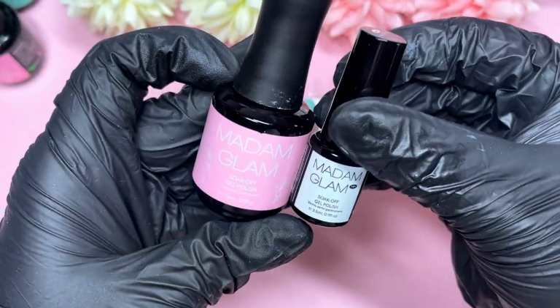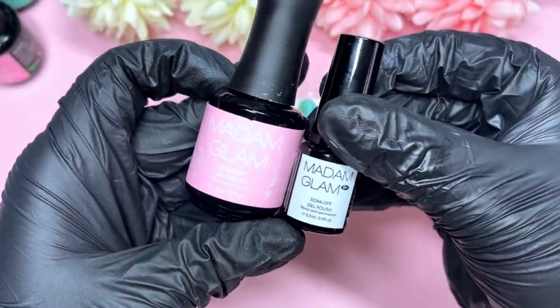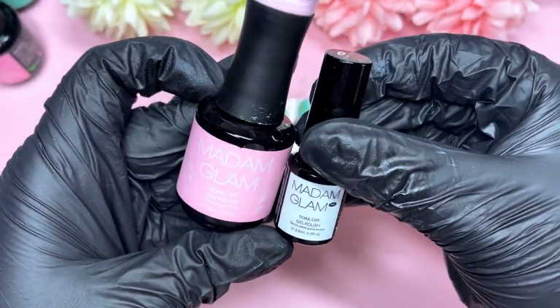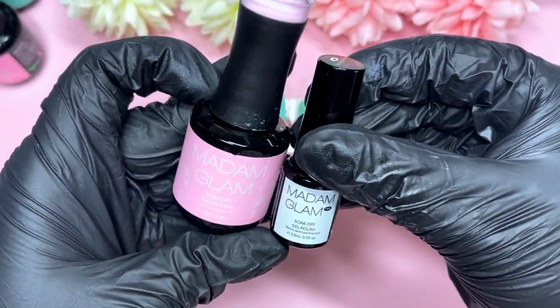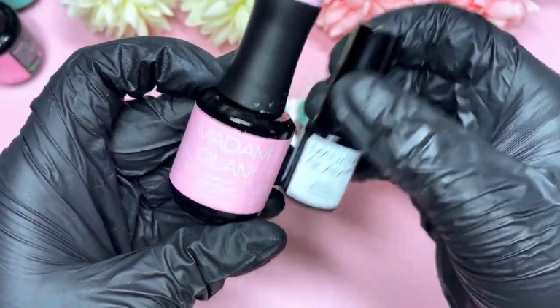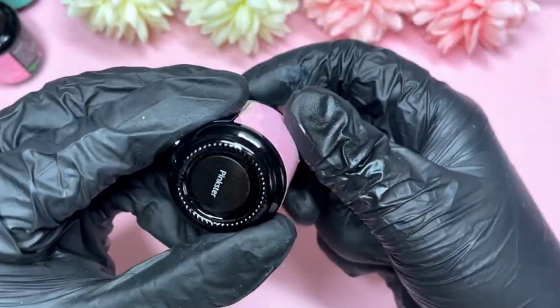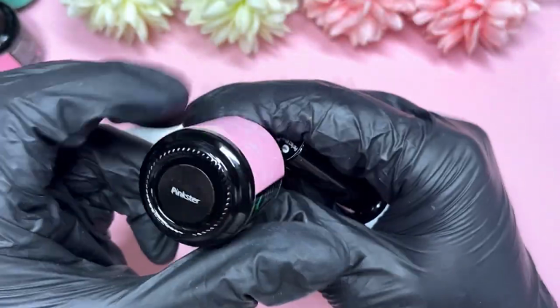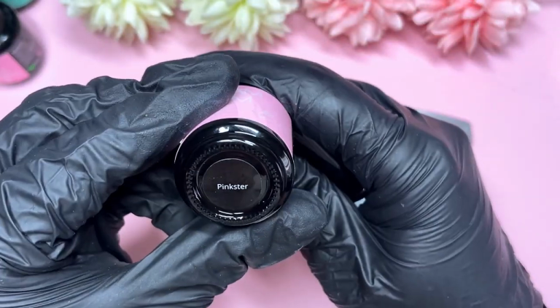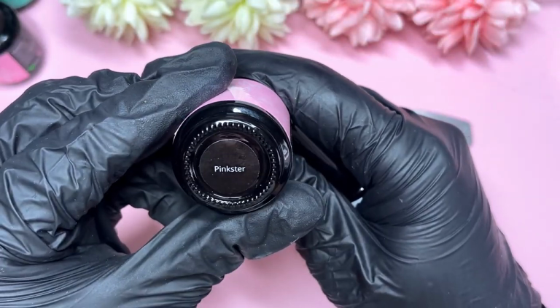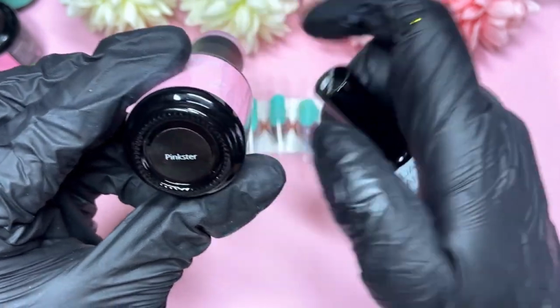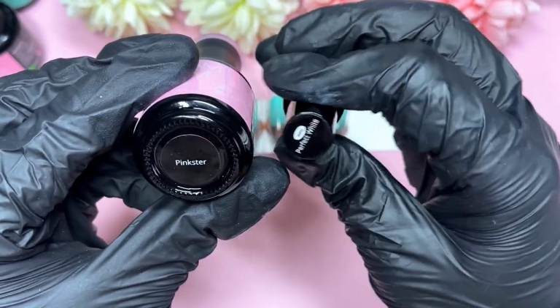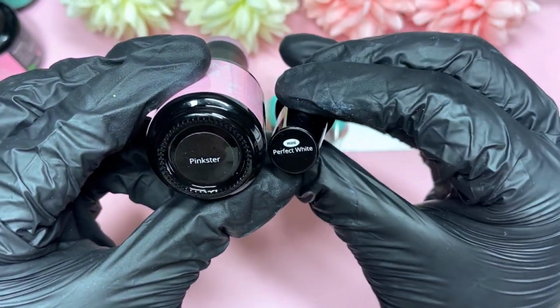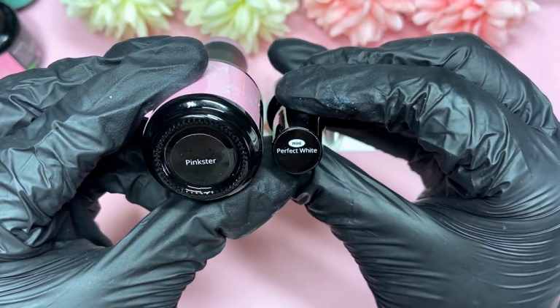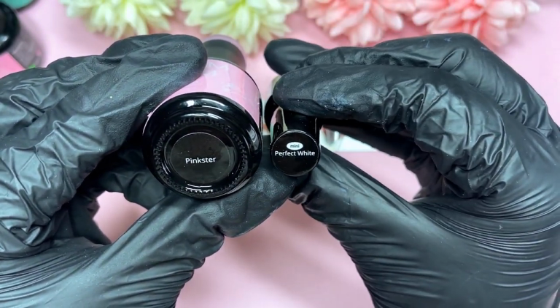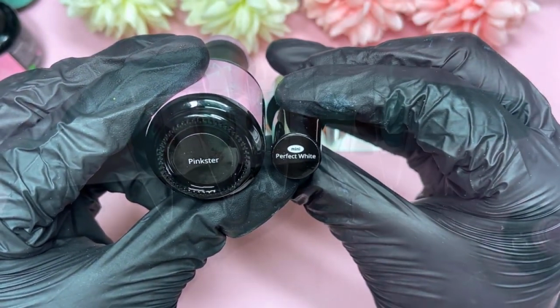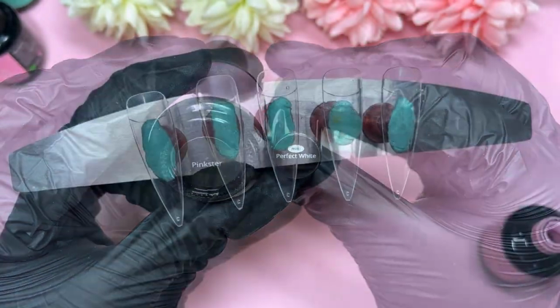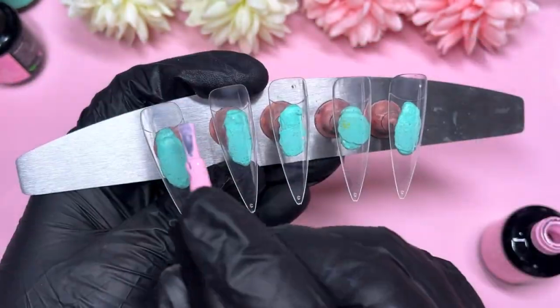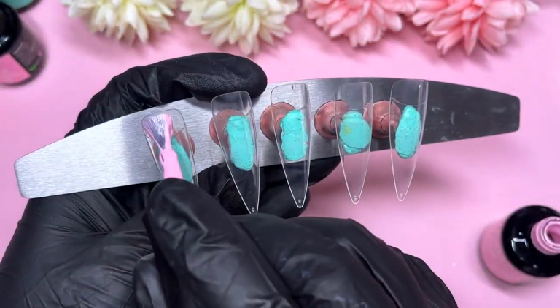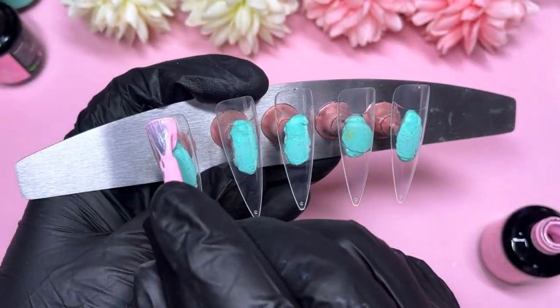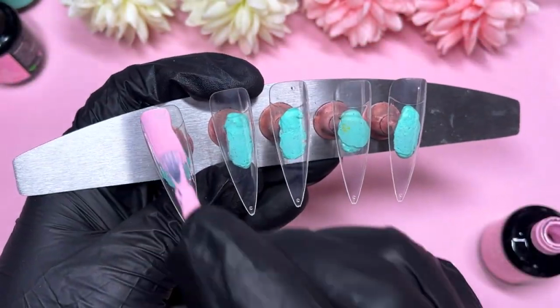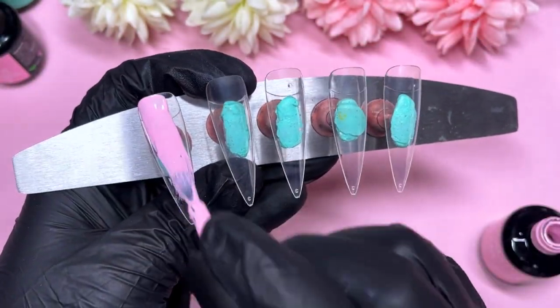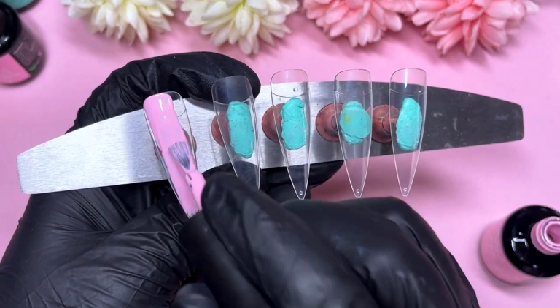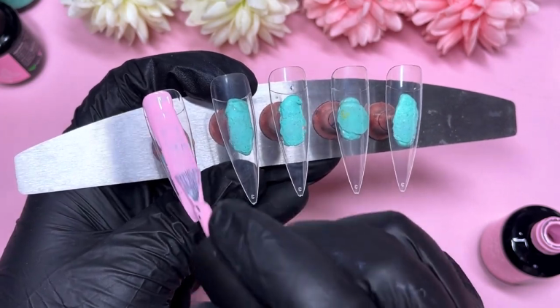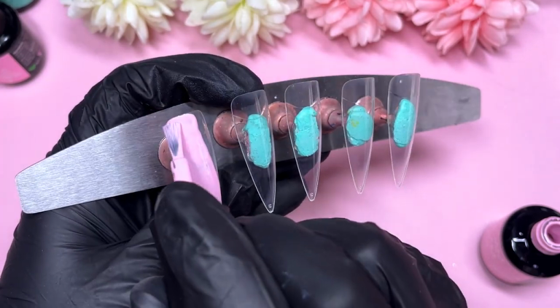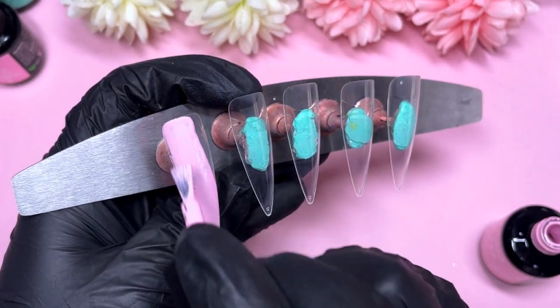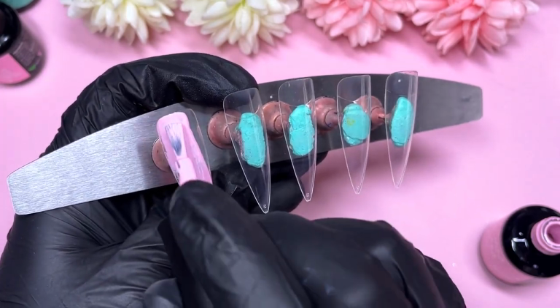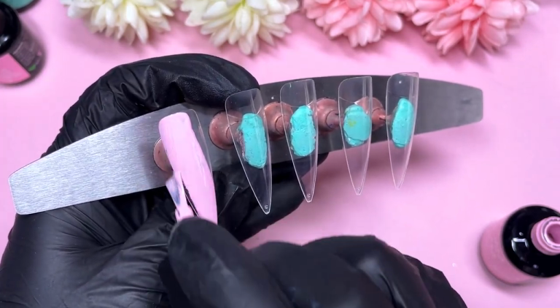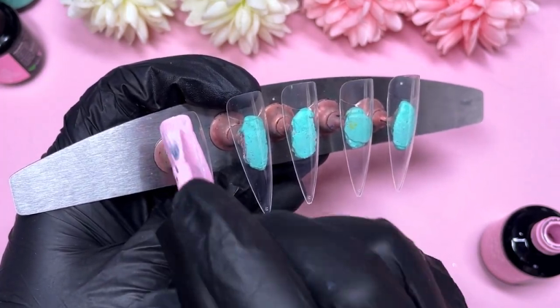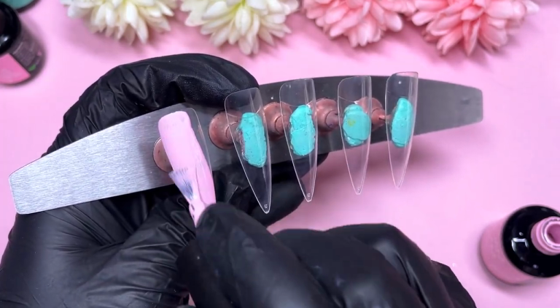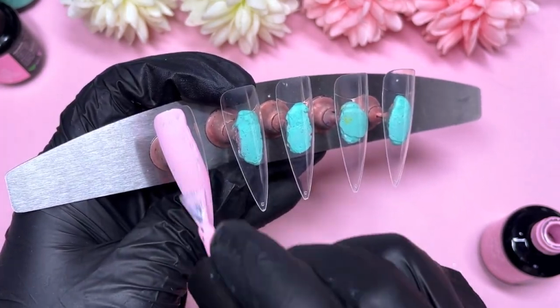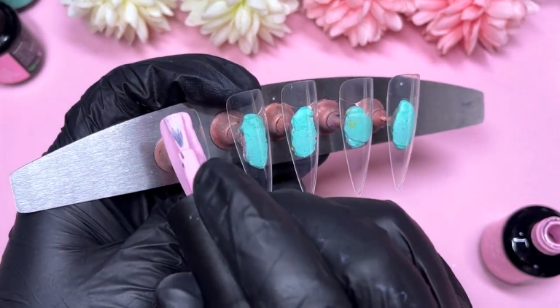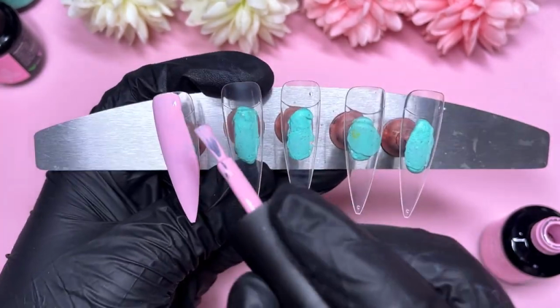I've also got two other Madam Glam gel polishes I'm going to use today. One is called Pinkster and the other is Perfect White. Those didn't come from the most recent collection, so I just wanted to include them so you all know exactly what I'm using today.